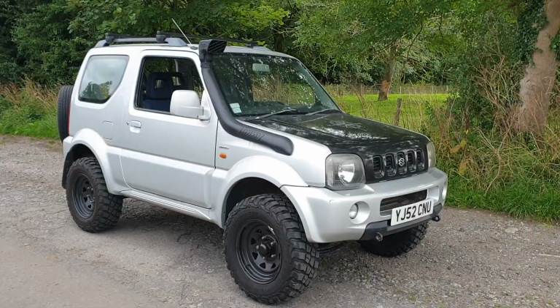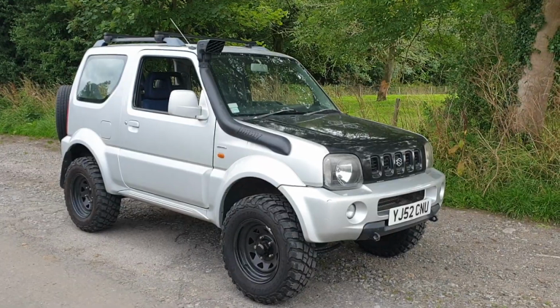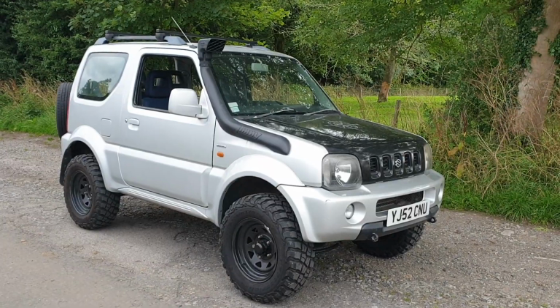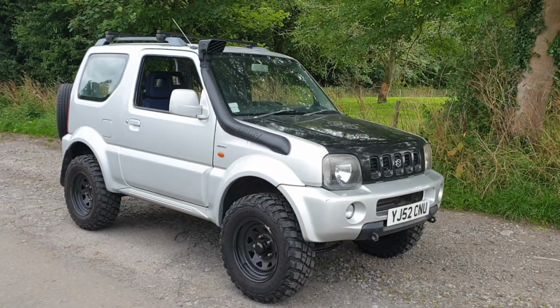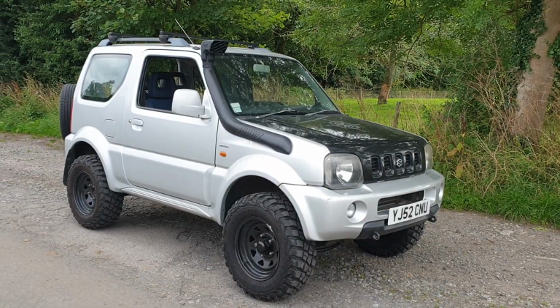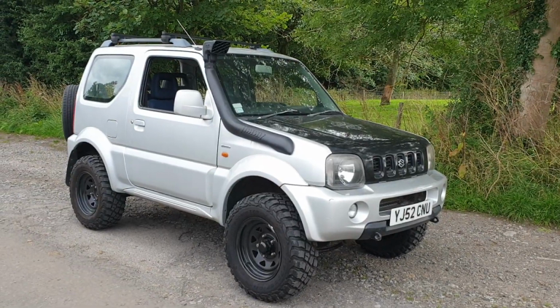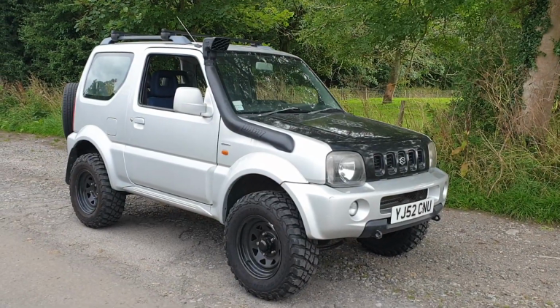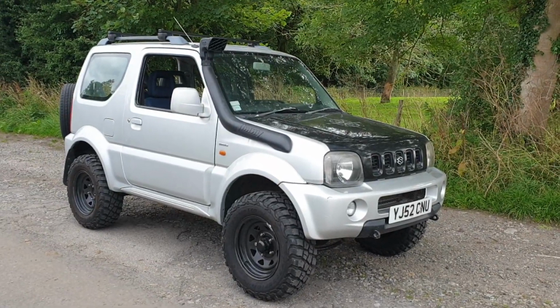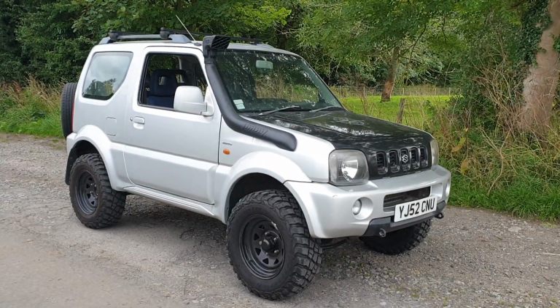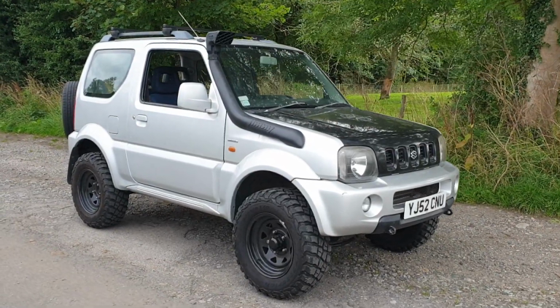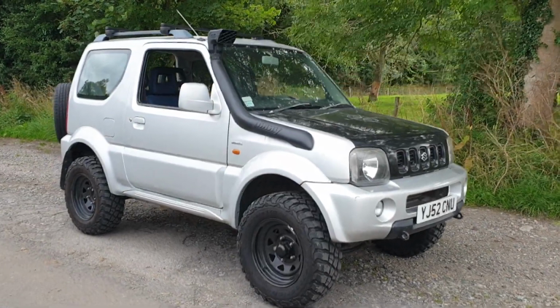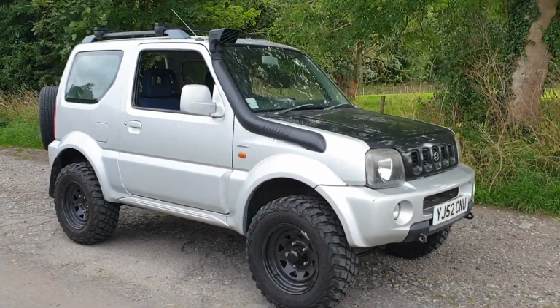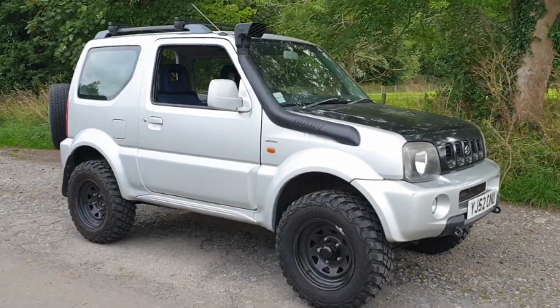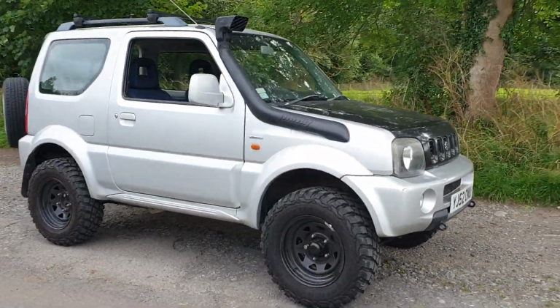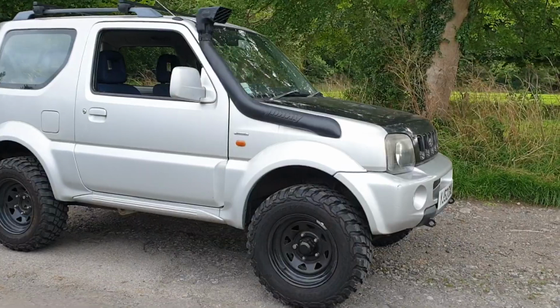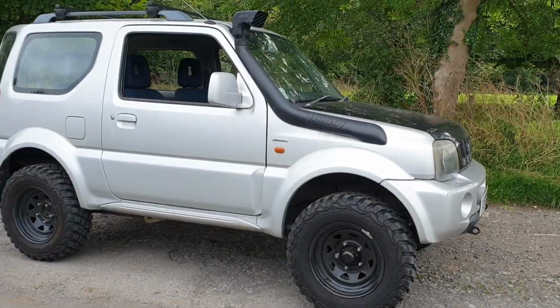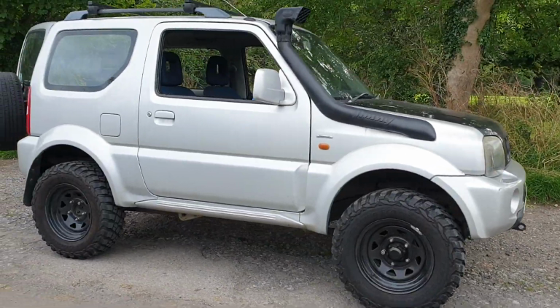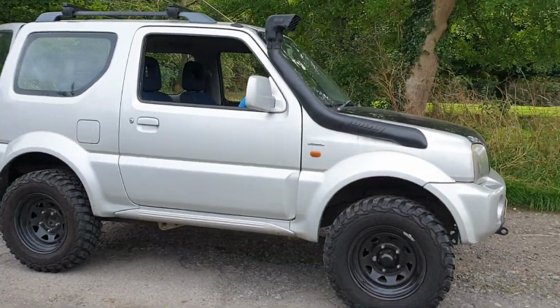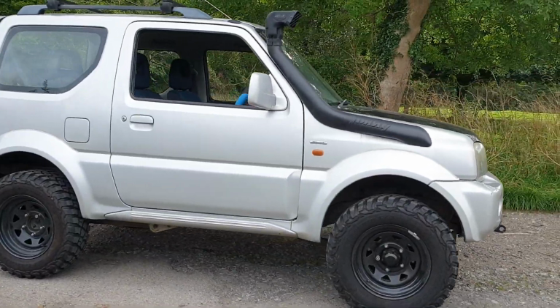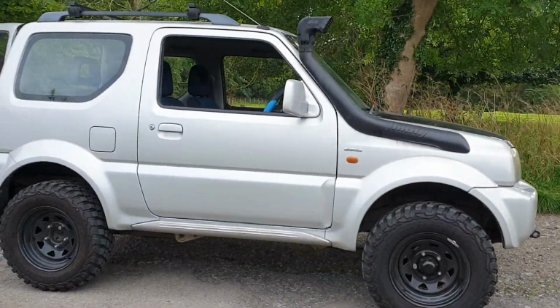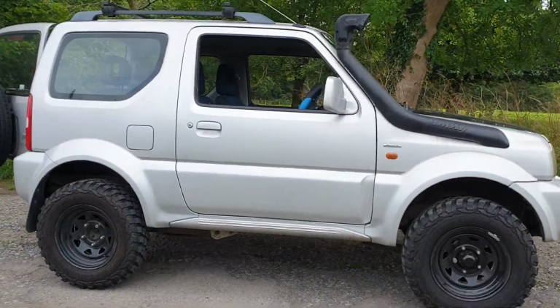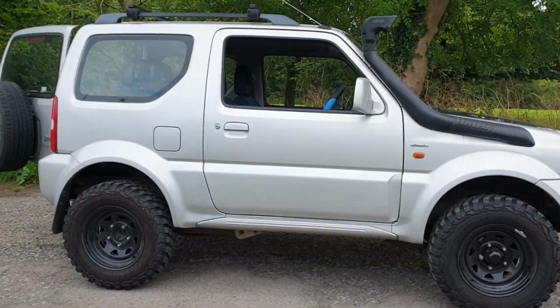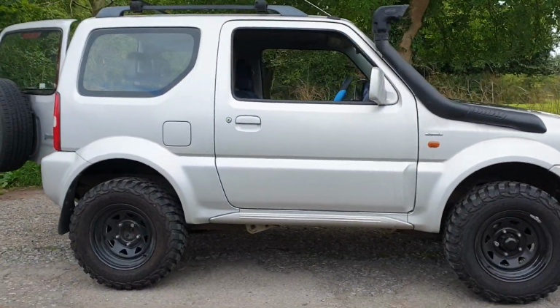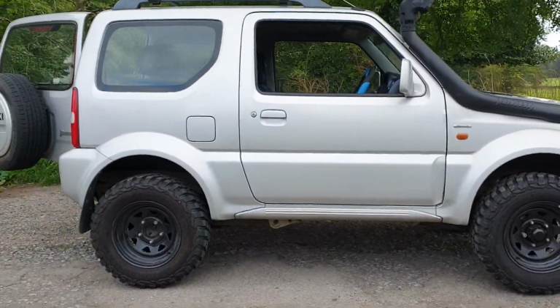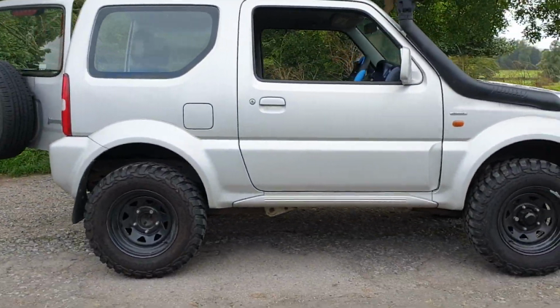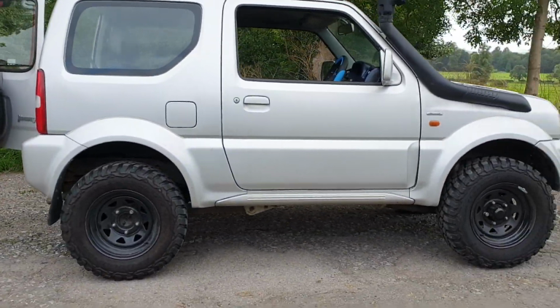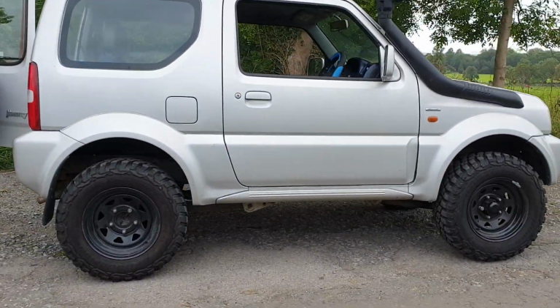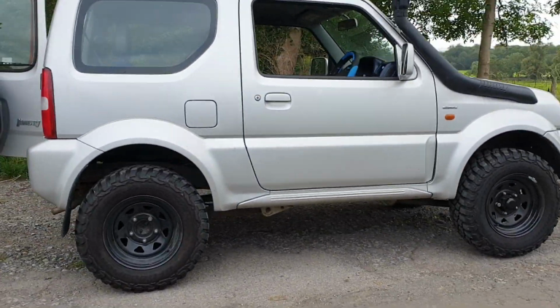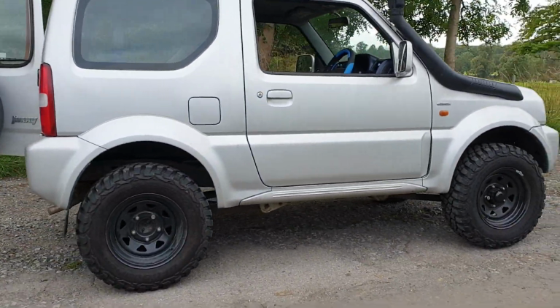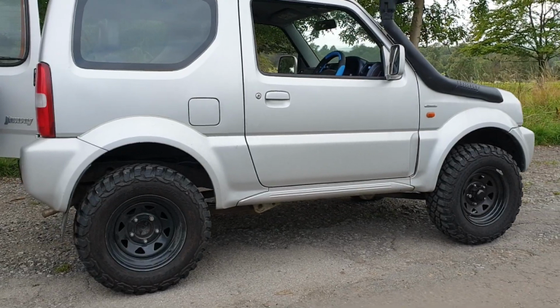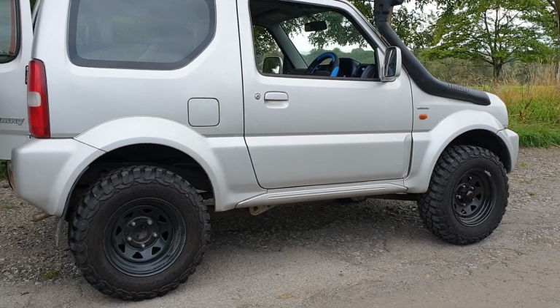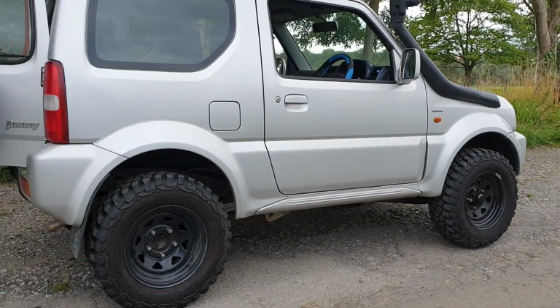Right, here we go guys — little Jimny, cracking little thing, real smart tidy looking little thing. It's clearly got a bit of a lift on there and some BF Goodrich mud terrain tyres.